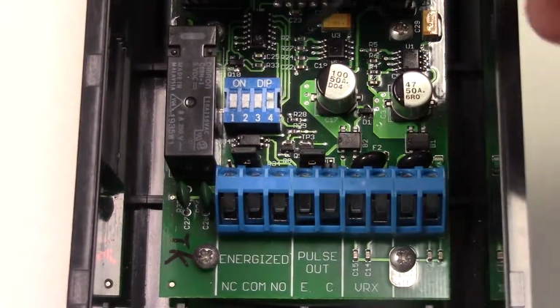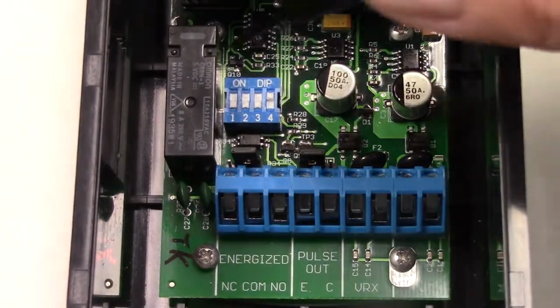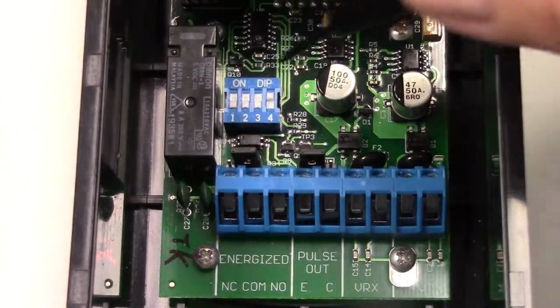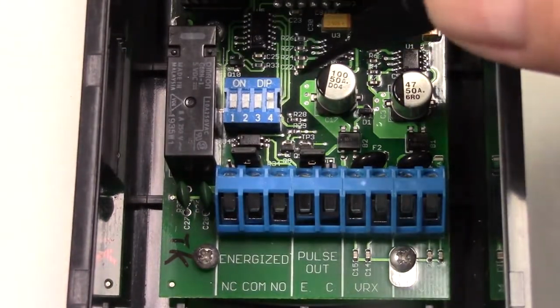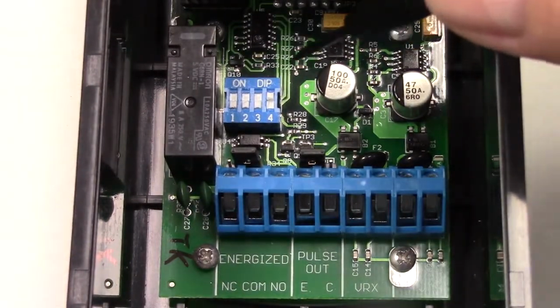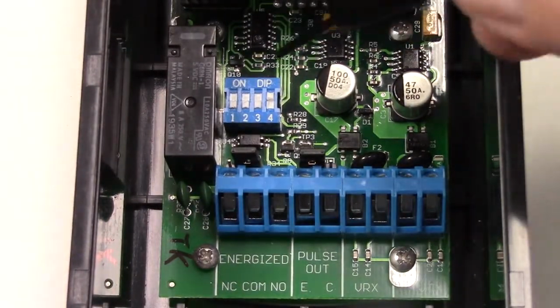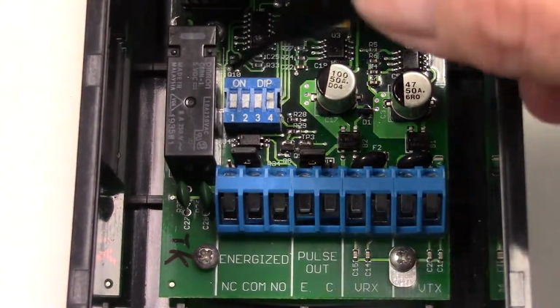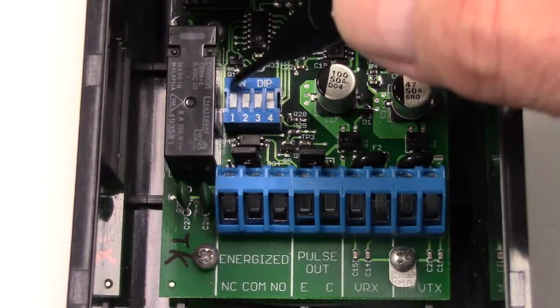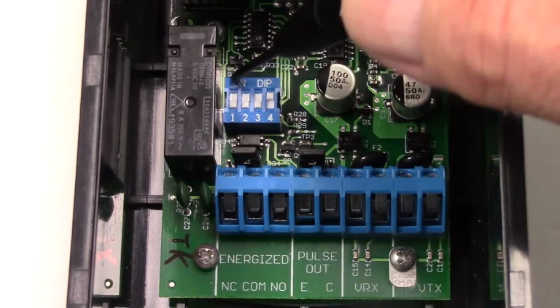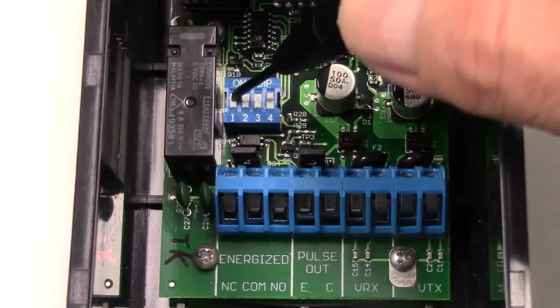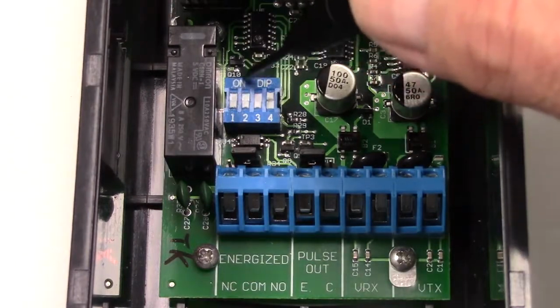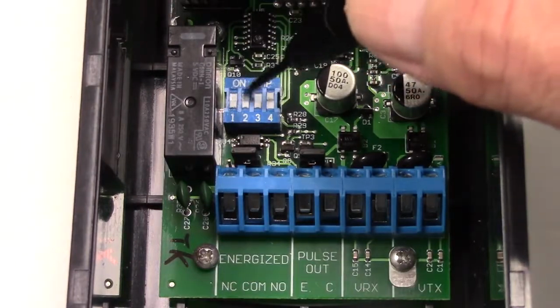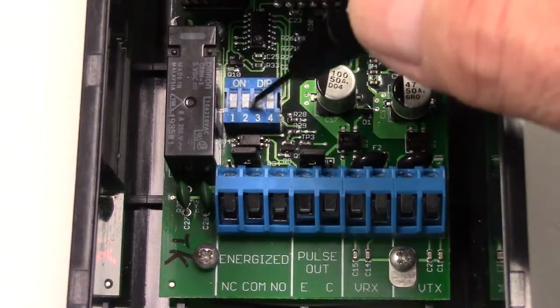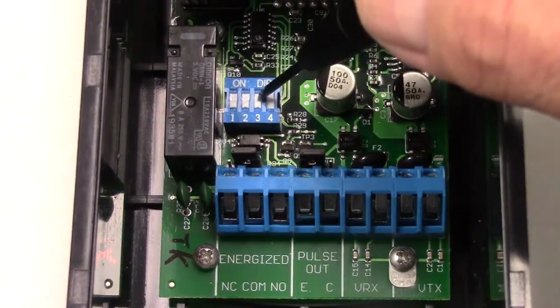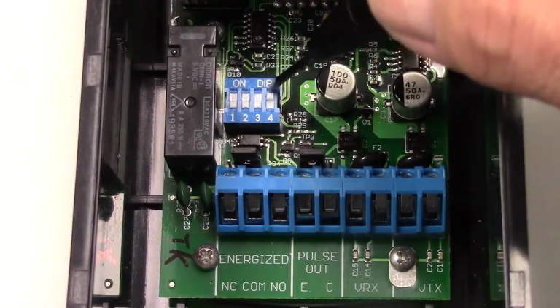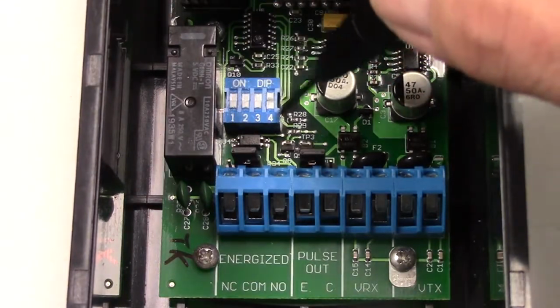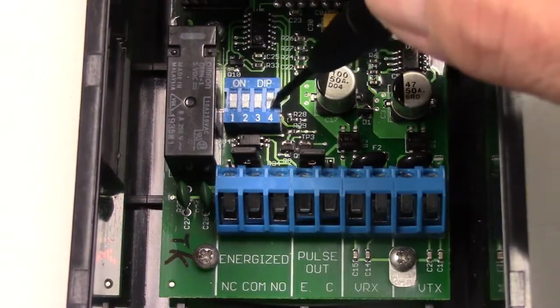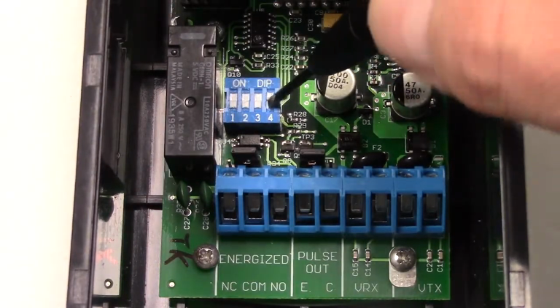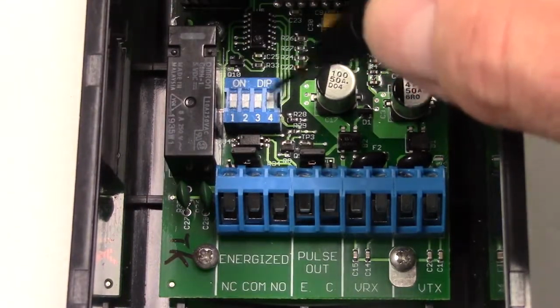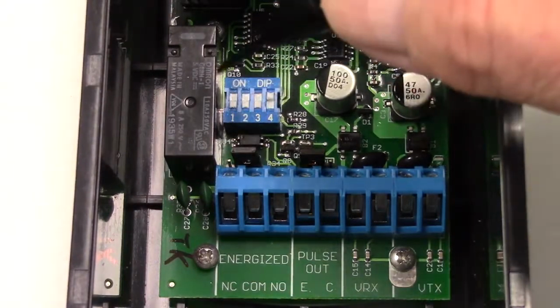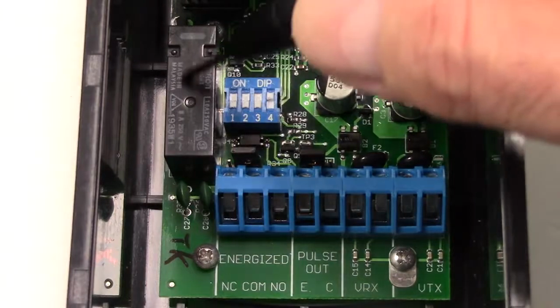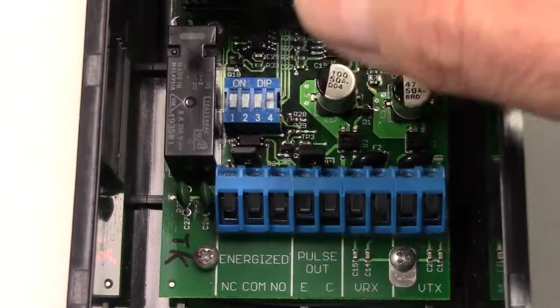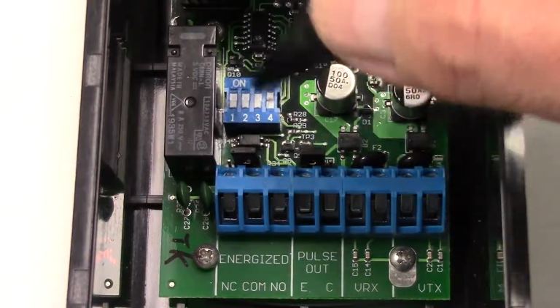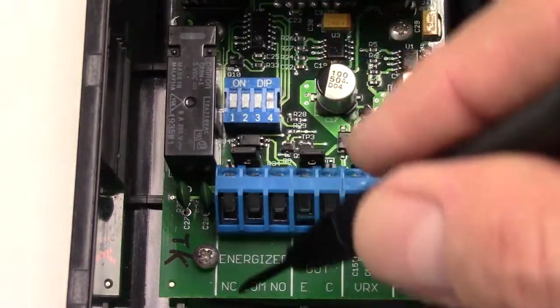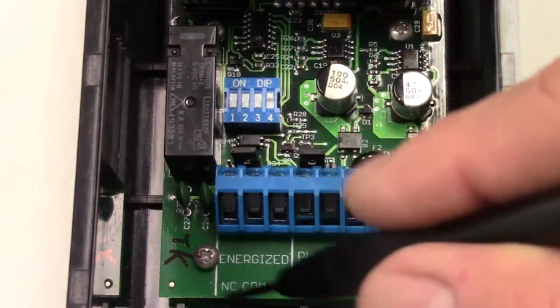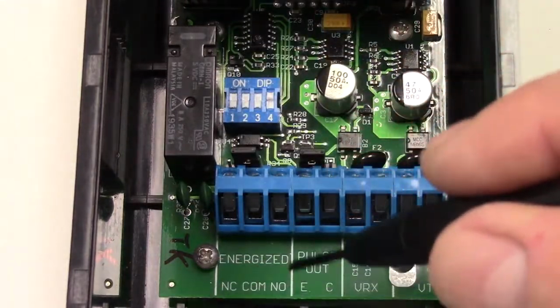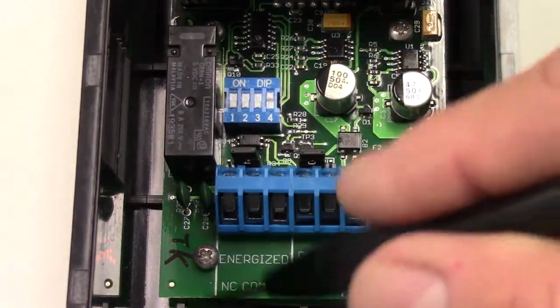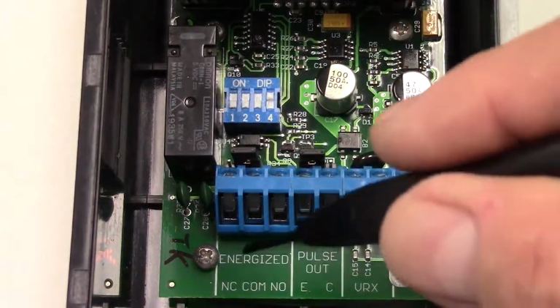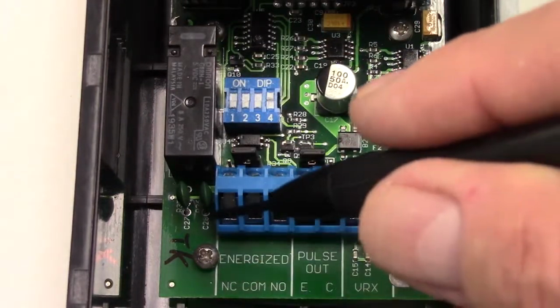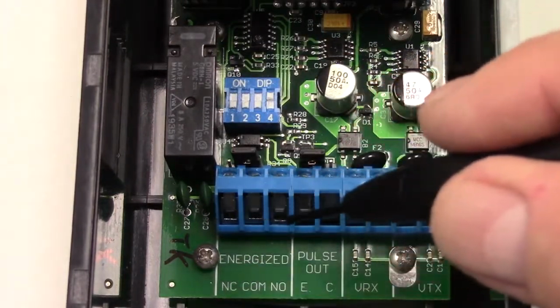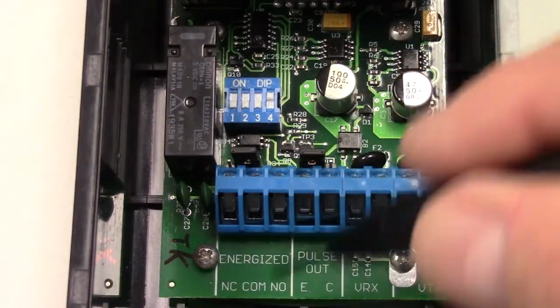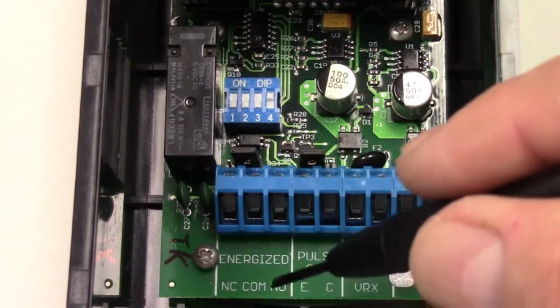There is a four-position dip switch. Currently we have position one off, two off, three off, and number four on. This selects the relay operation mode, and we can connect to the relay contacts on the three terminals shown.